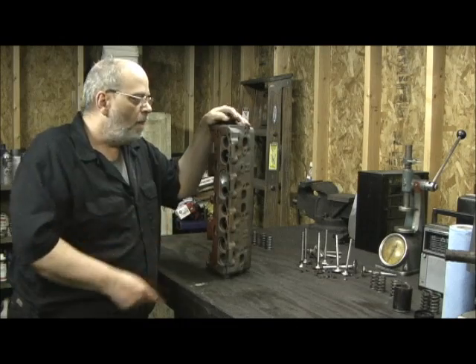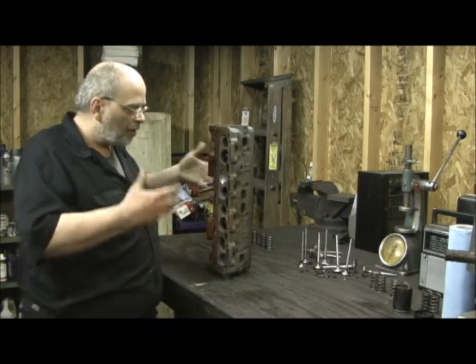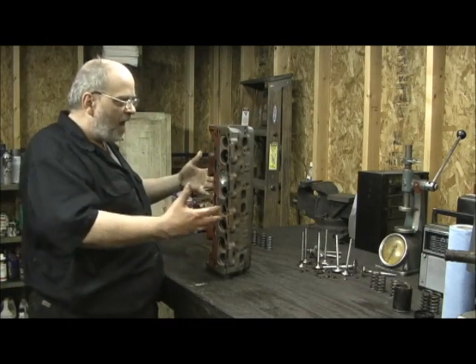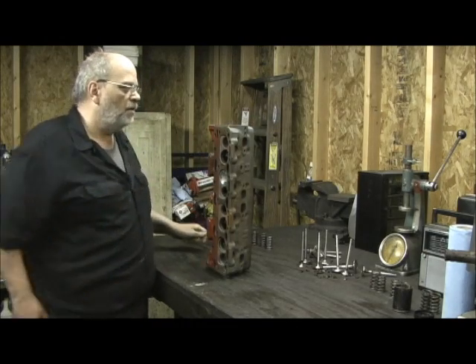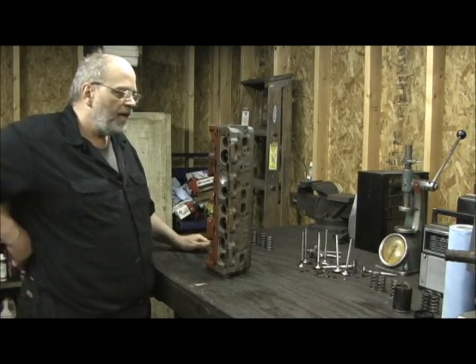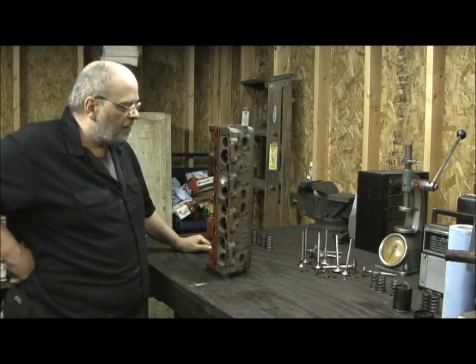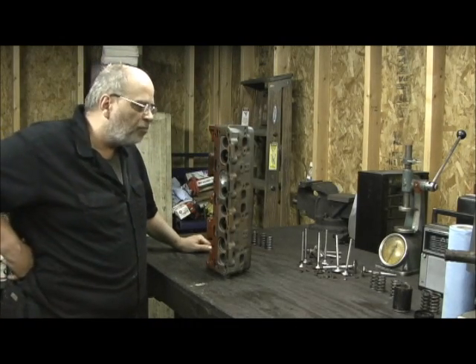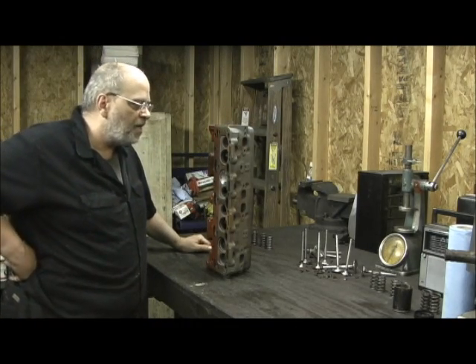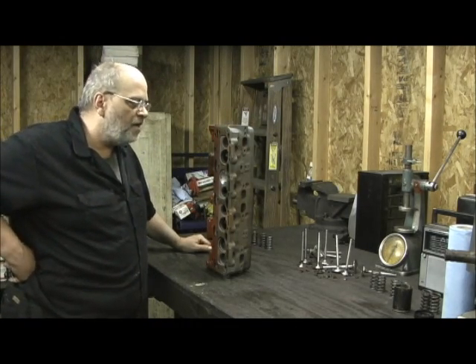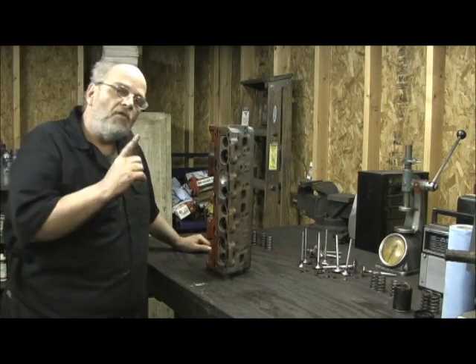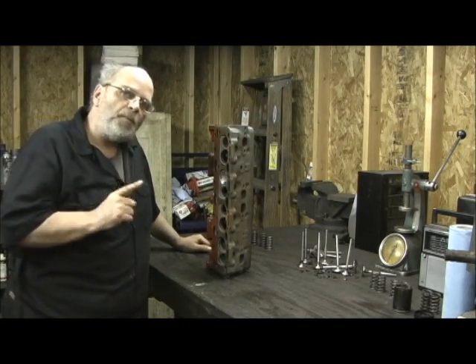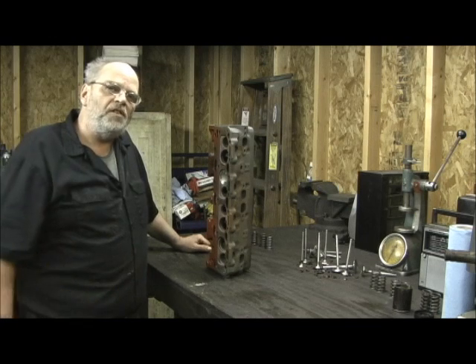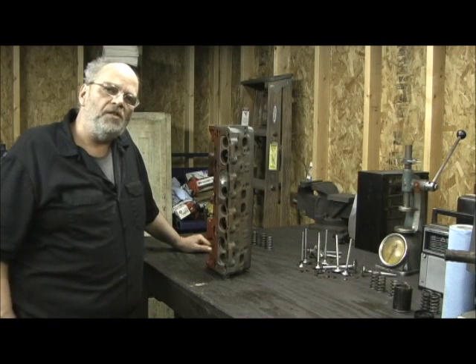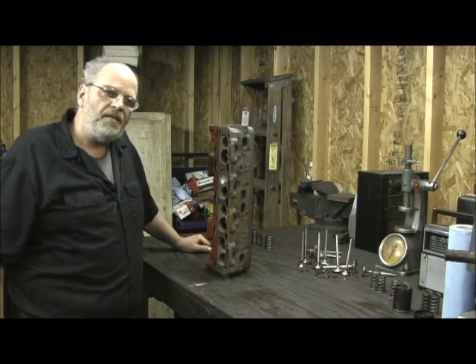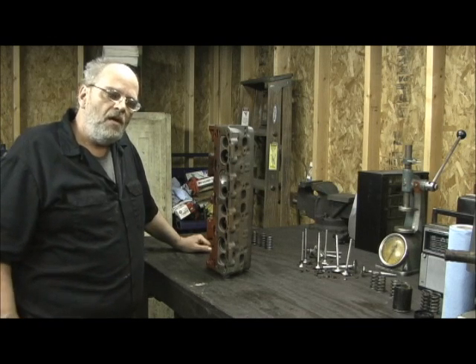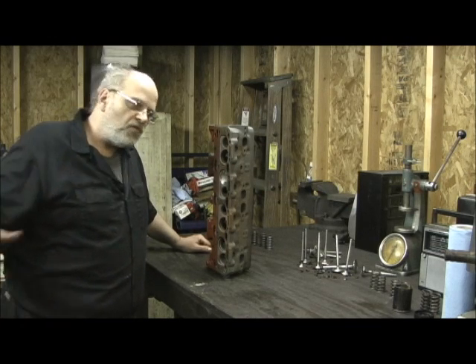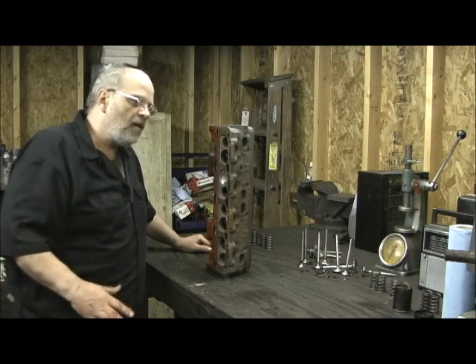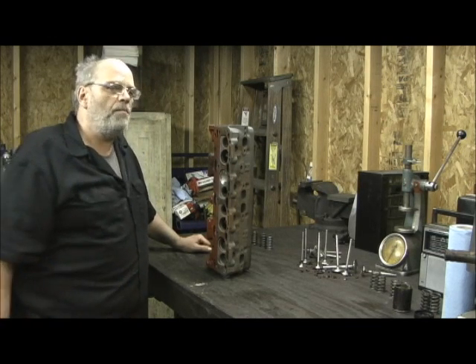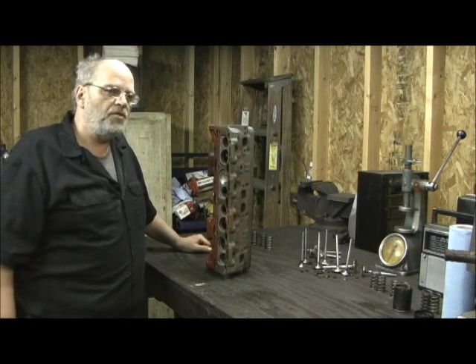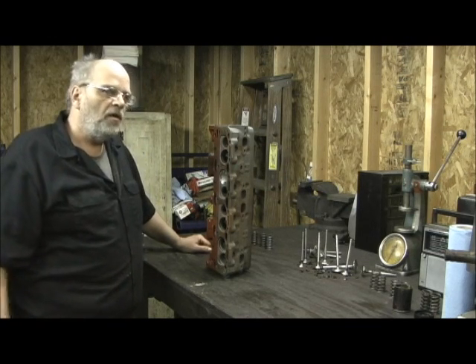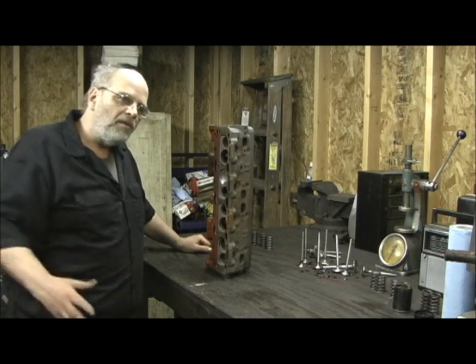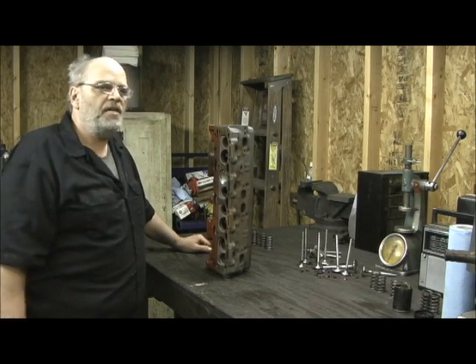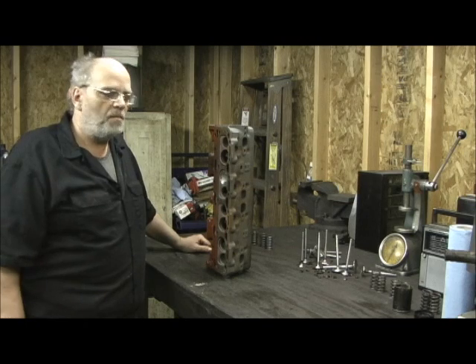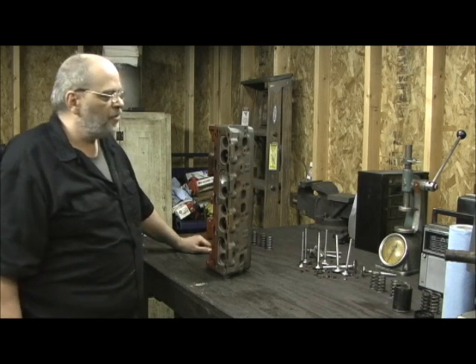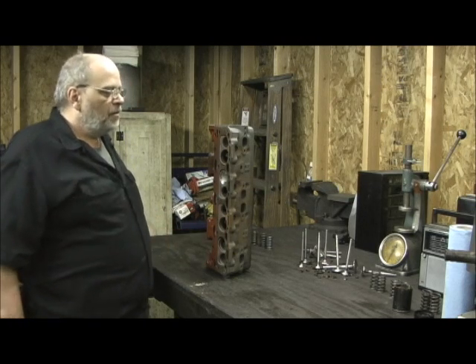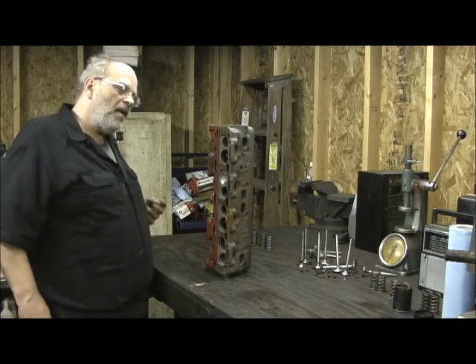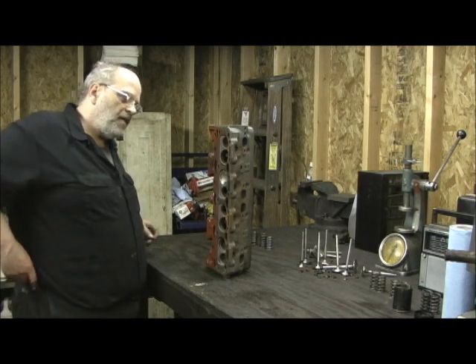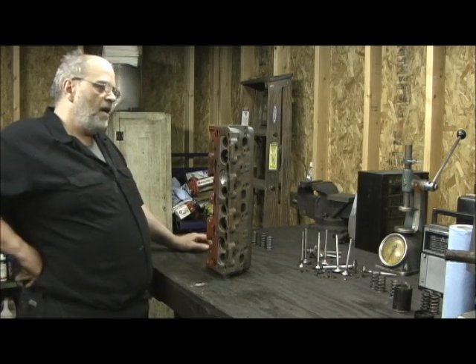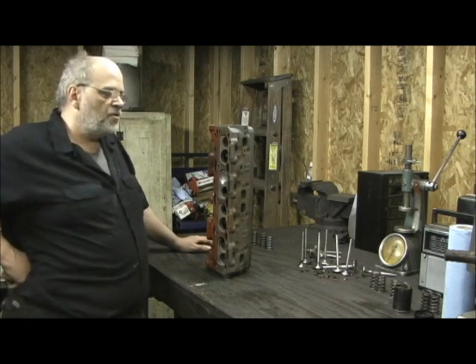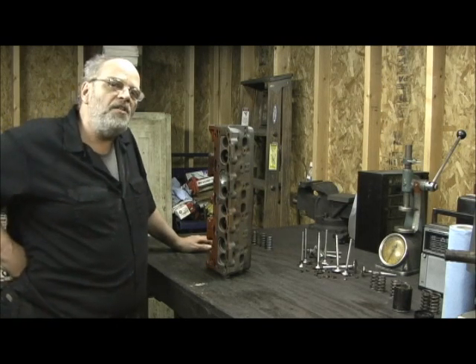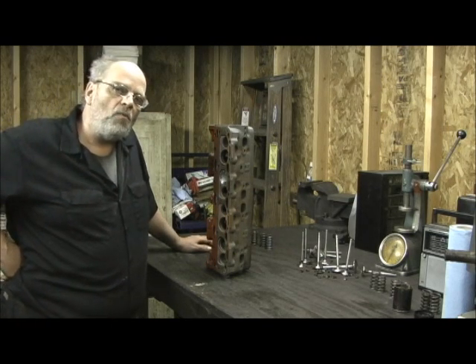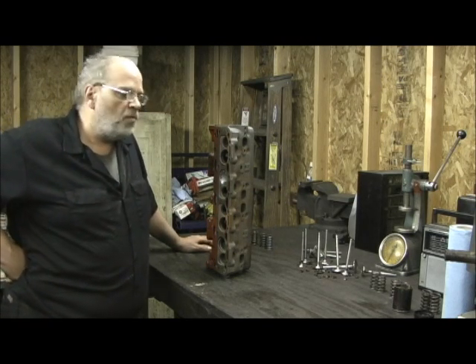They are a great cylinder head. They're really good for the purpose in which they were intended, which is very low RPM torque, really good gas mileage, but like anything else, there's always a better way to do it.